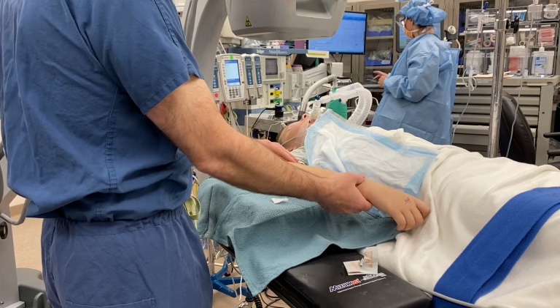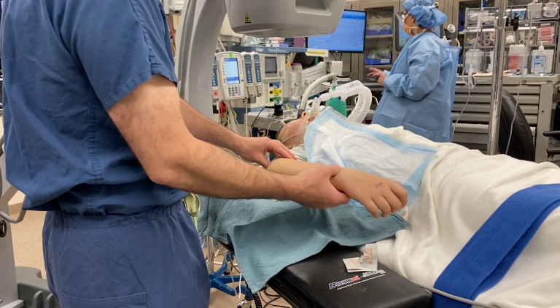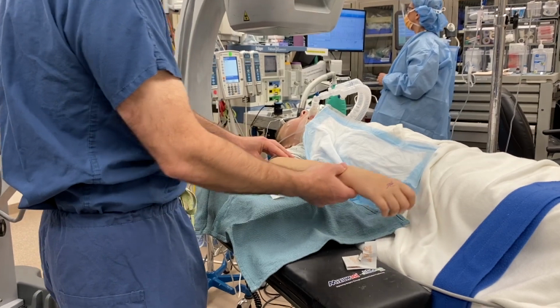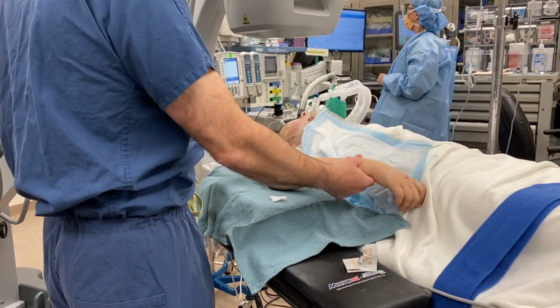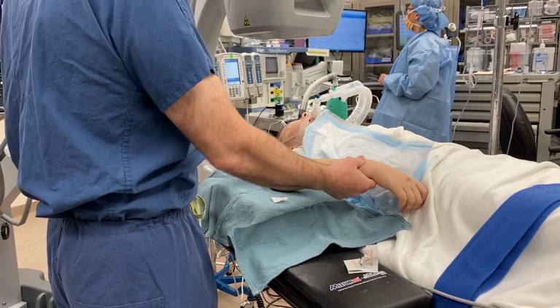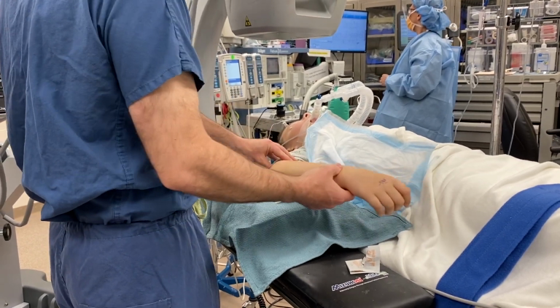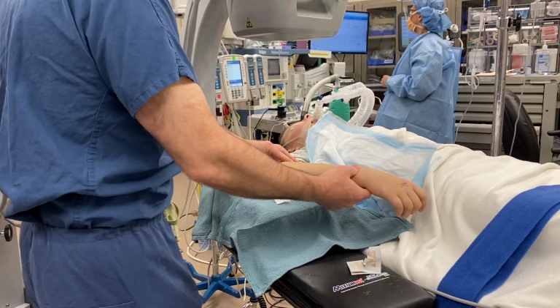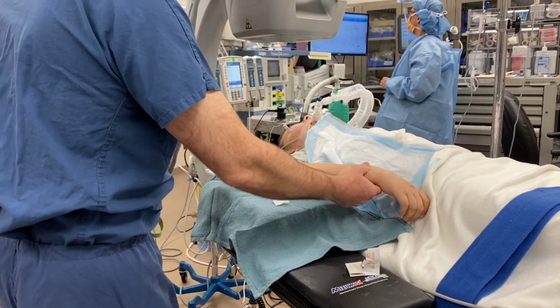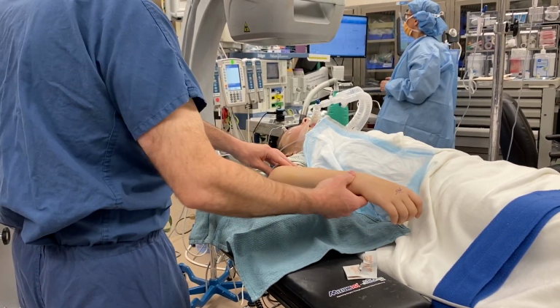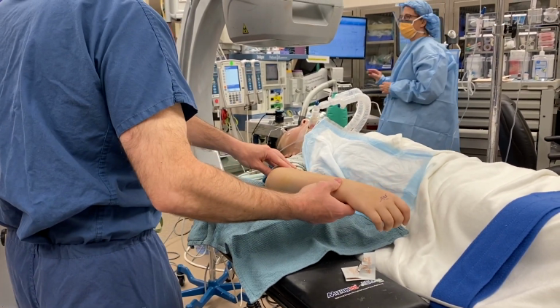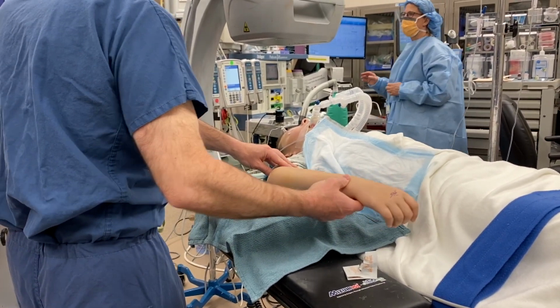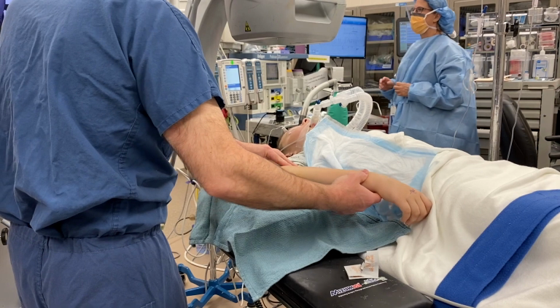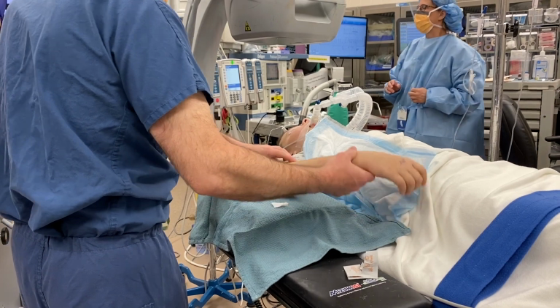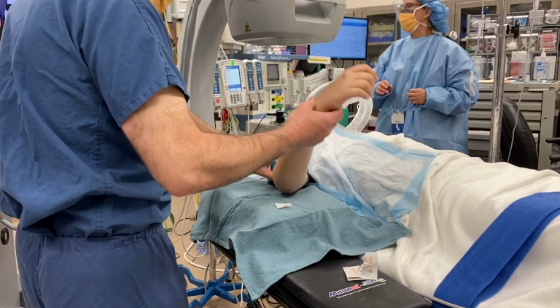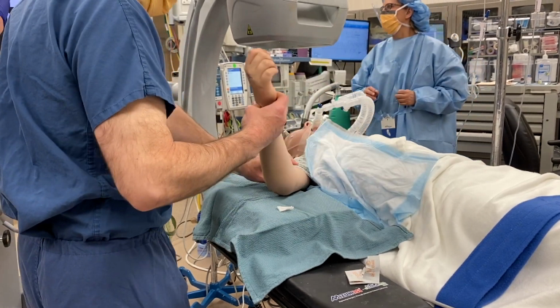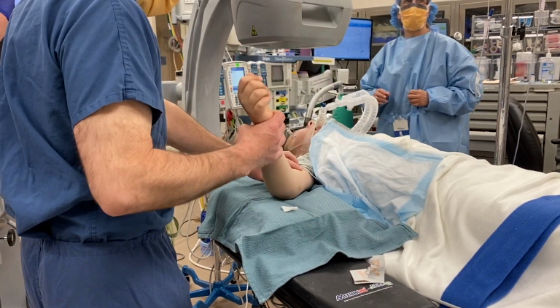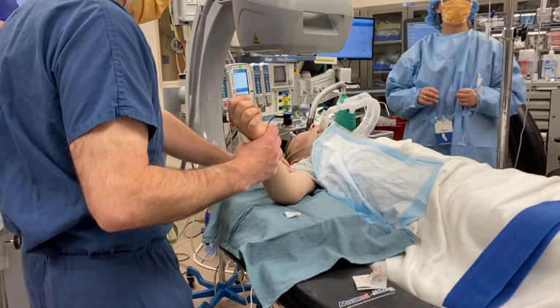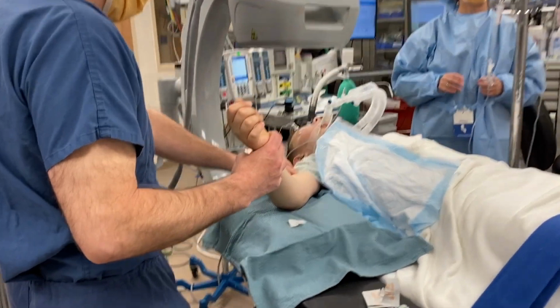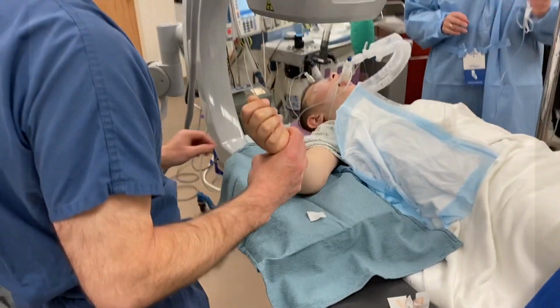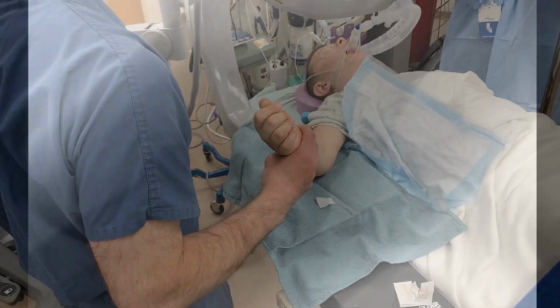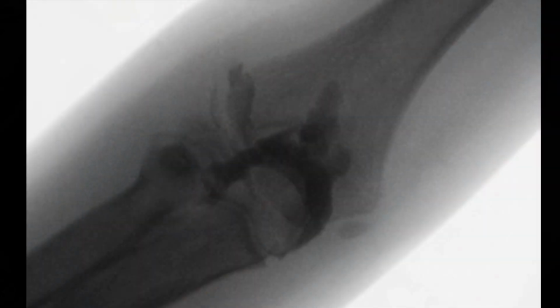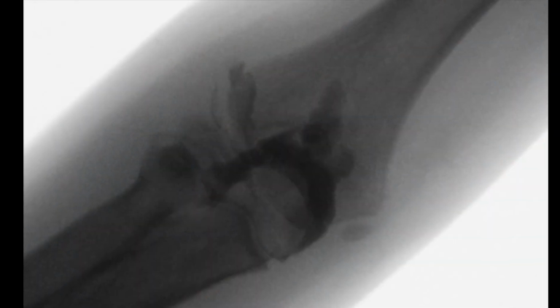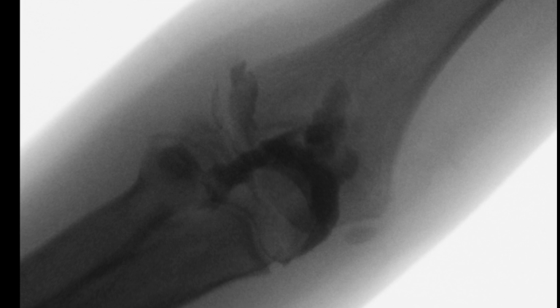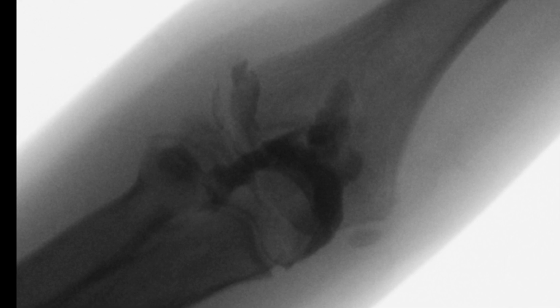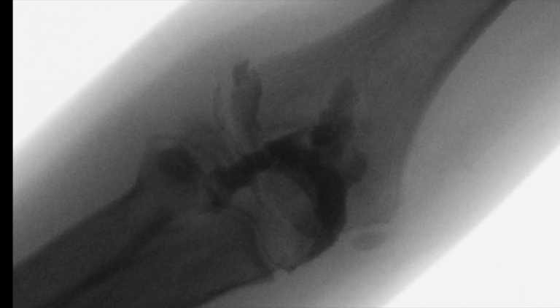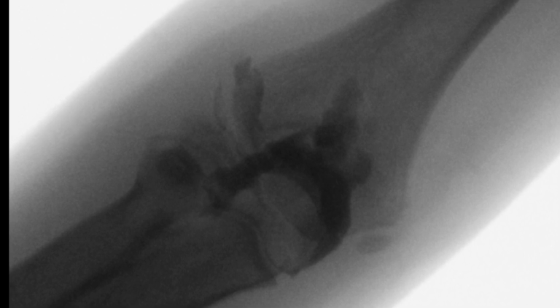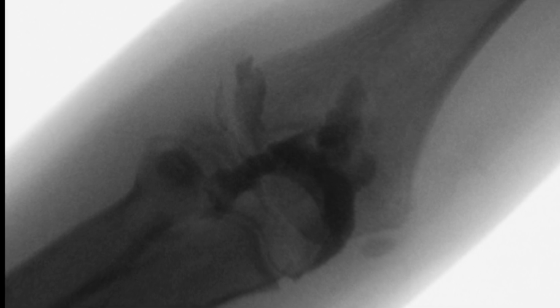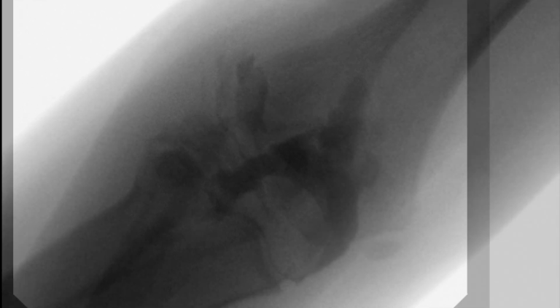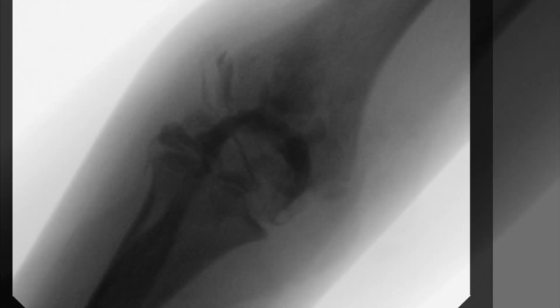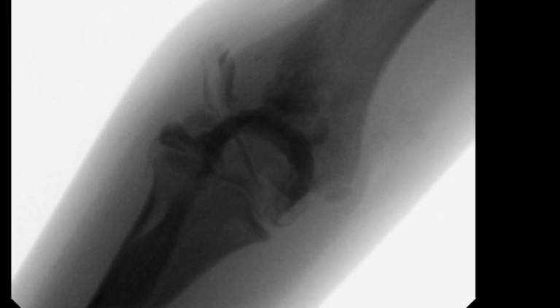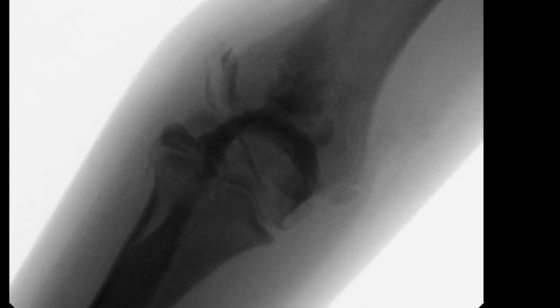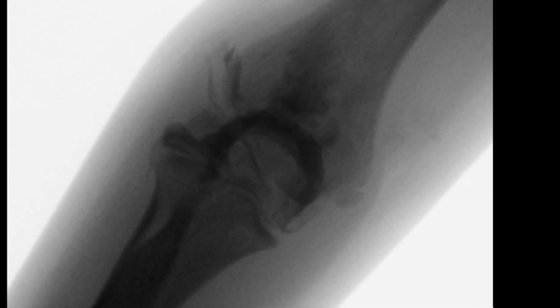The joint is then manipulated to disperse the dye. In this case, the AP view did not demonstrate the fracture line very well; therefore, a slightly oblique view was obtained.